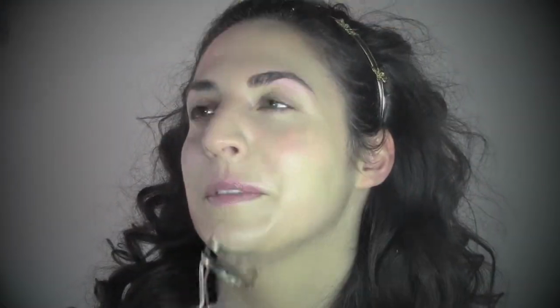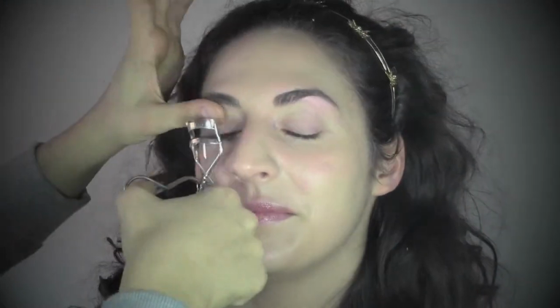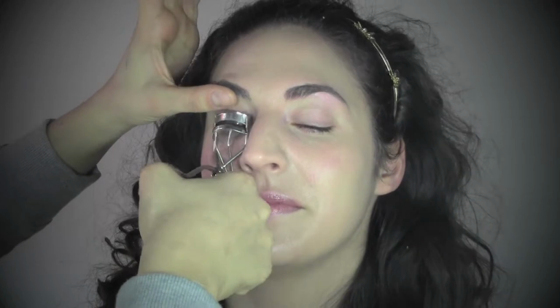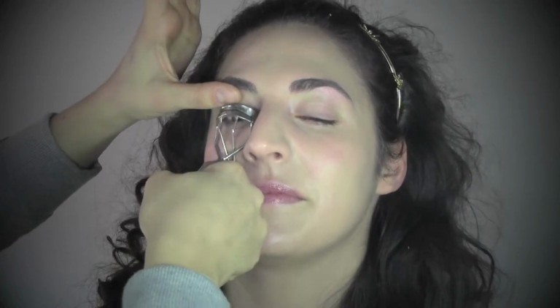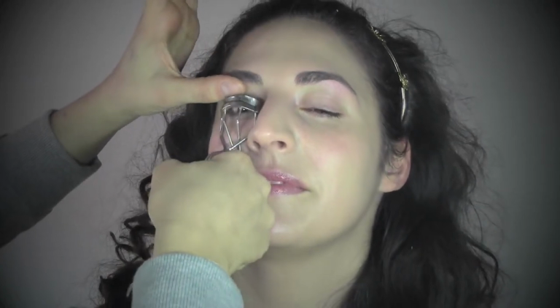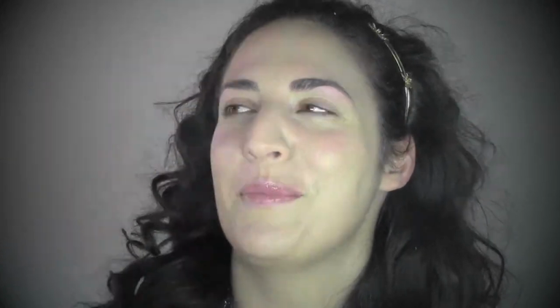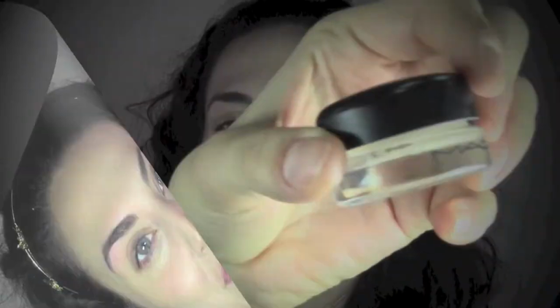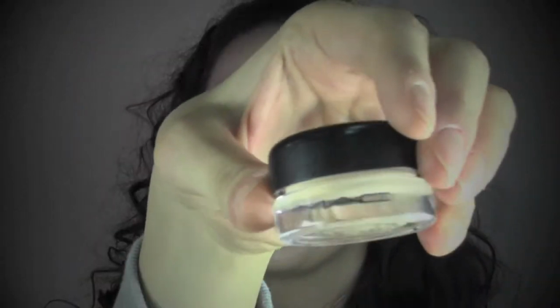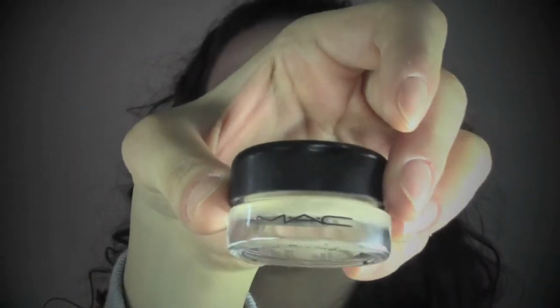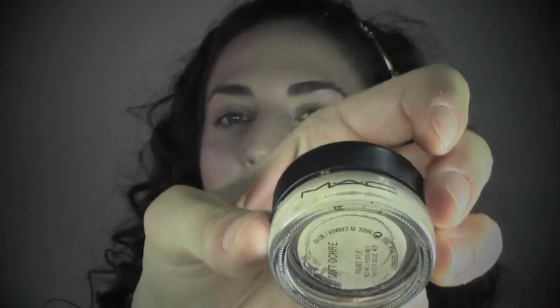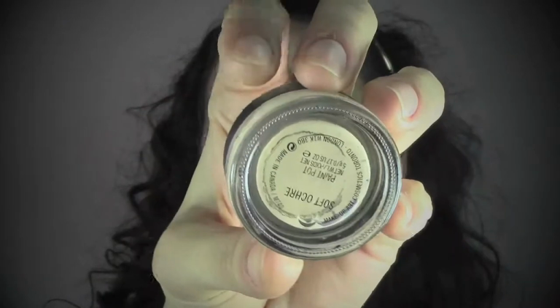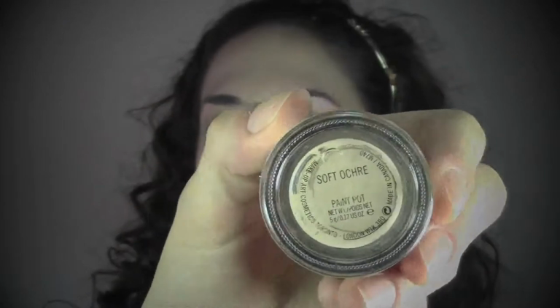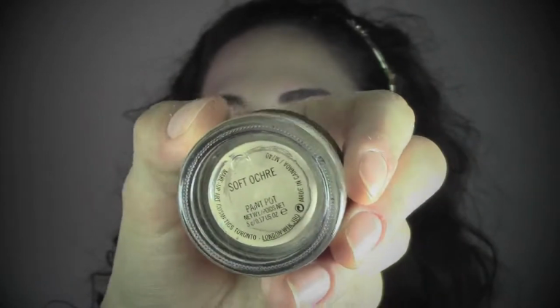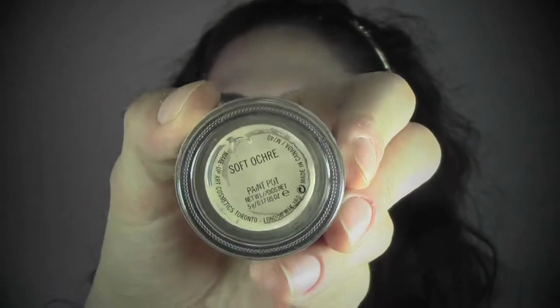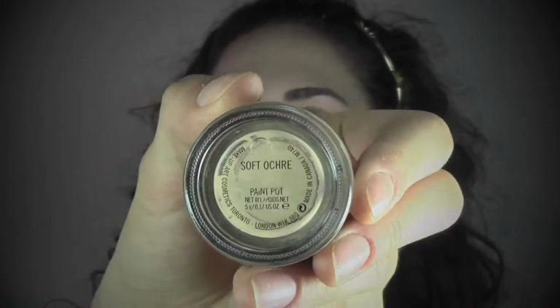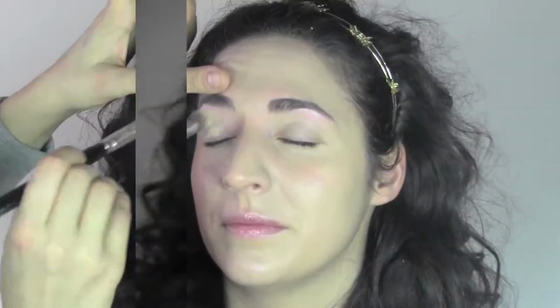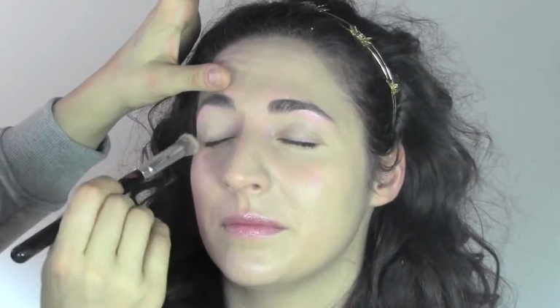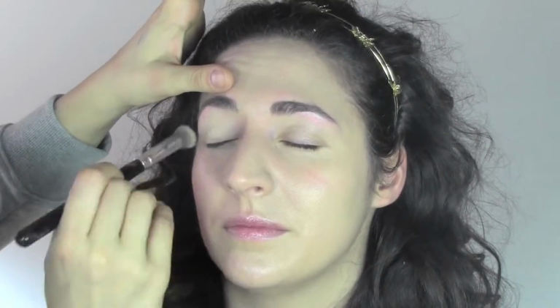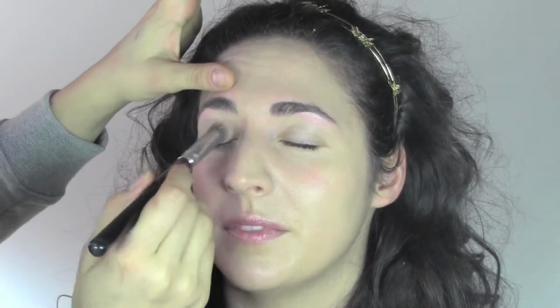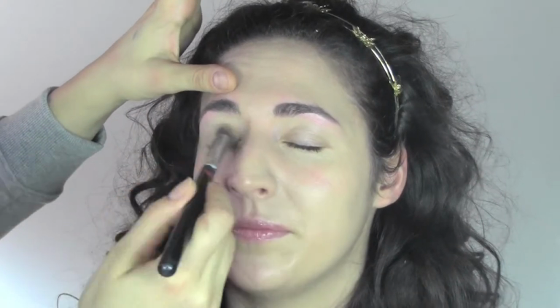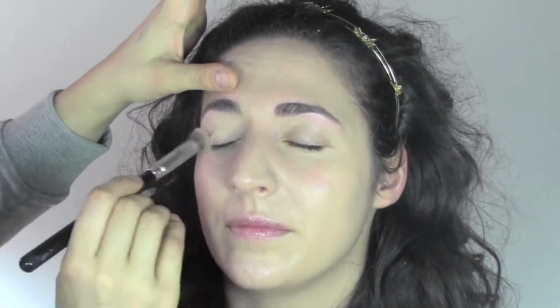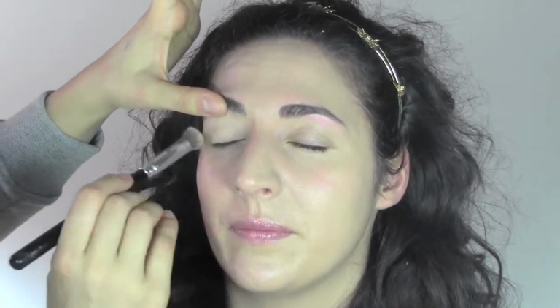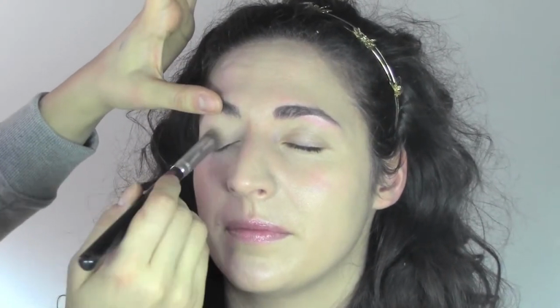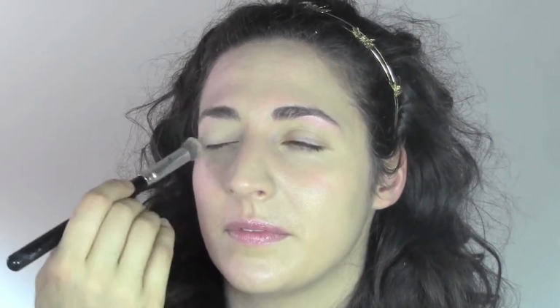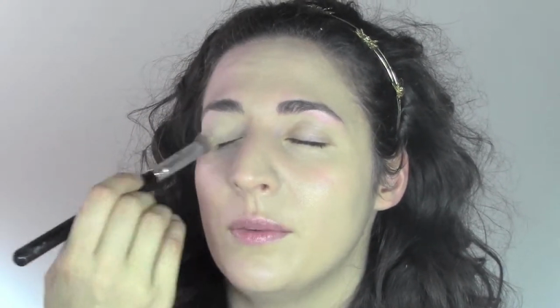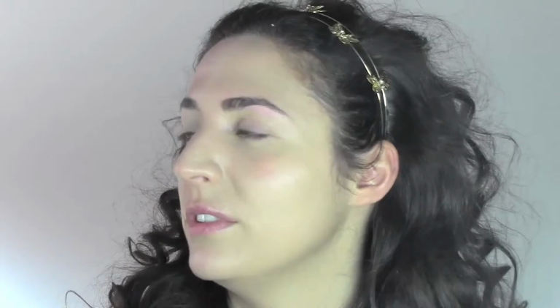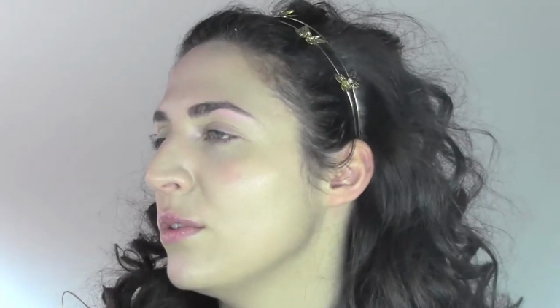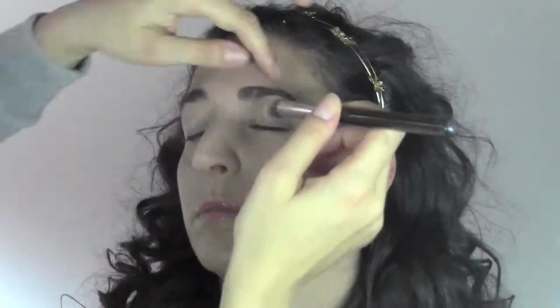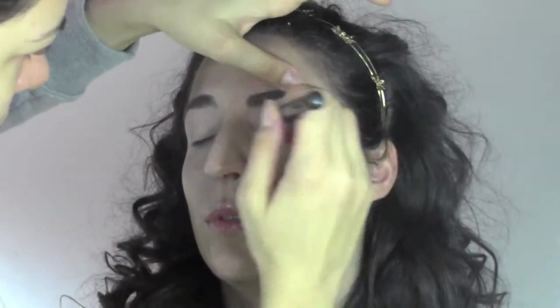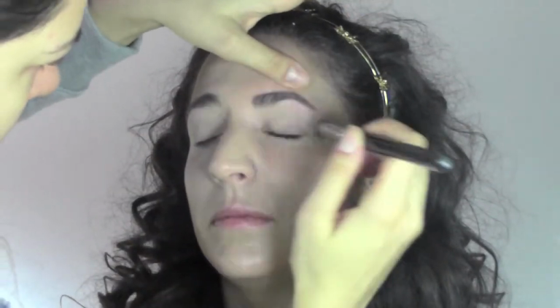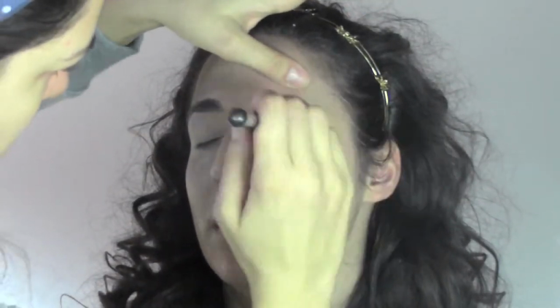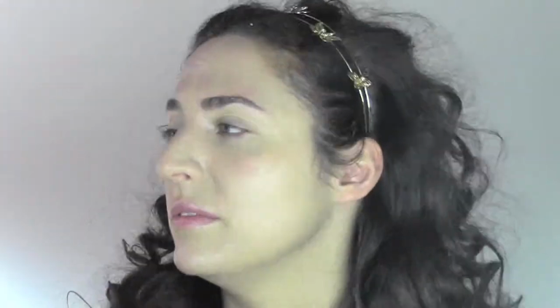Now to prepare the lashes, I'm curling them with the Shu Uemura eyelash curler. As a primer for the eyes I'm using a paint pot from MAC in the color soft ochre, which is a really neutral color to erase all the discoloration of the eyes.